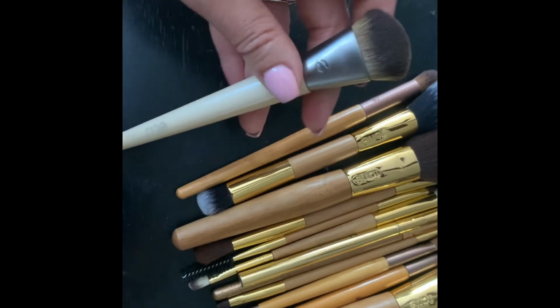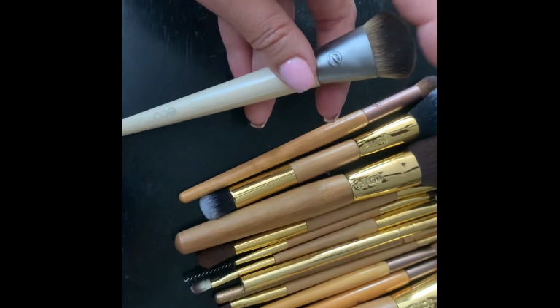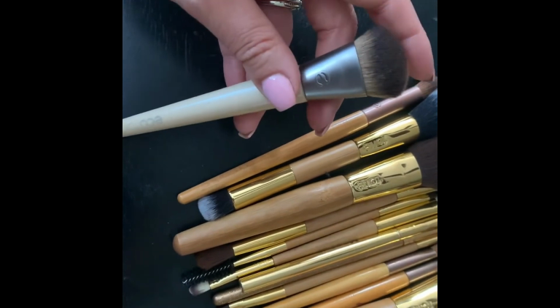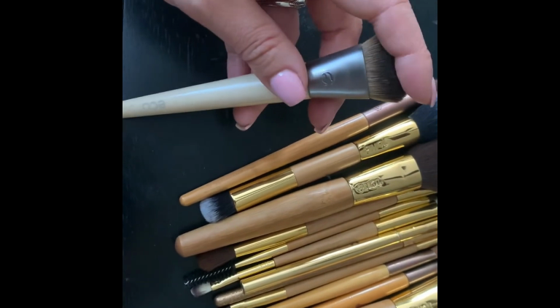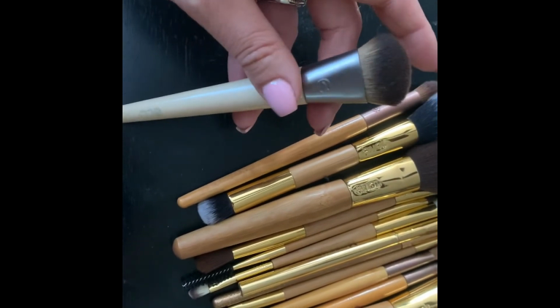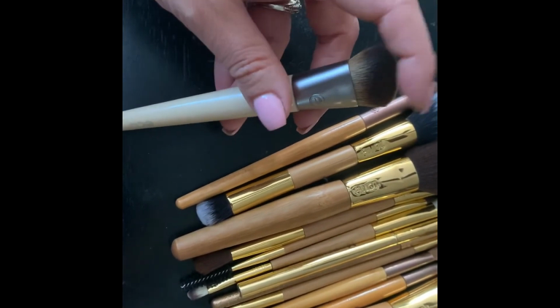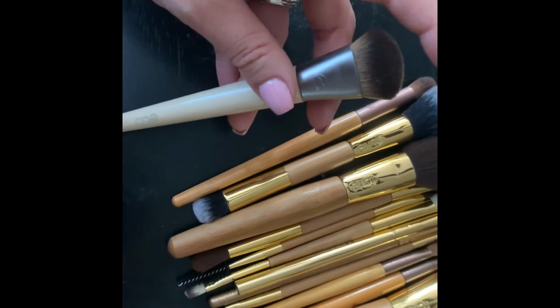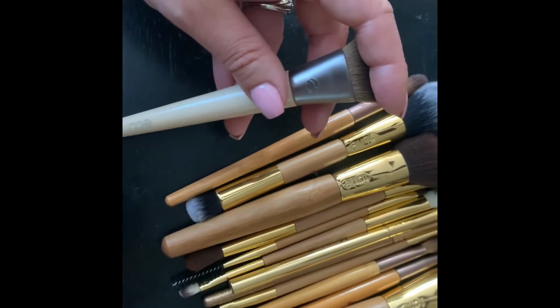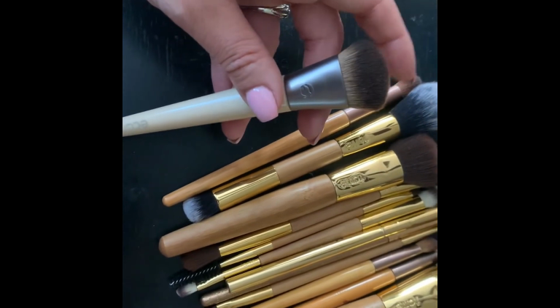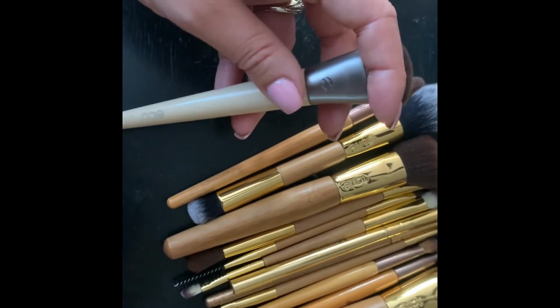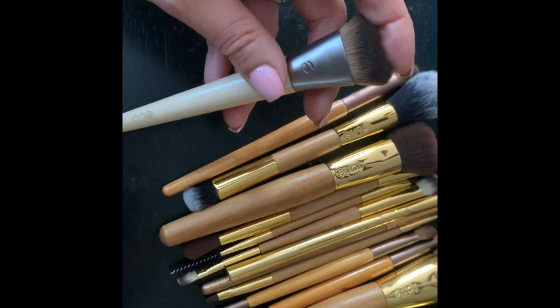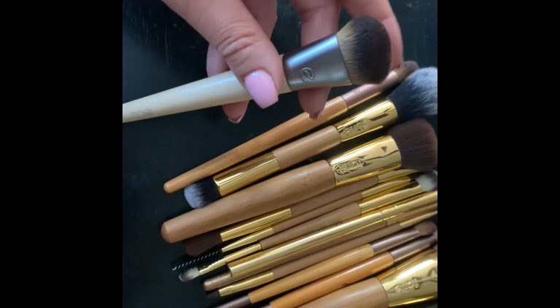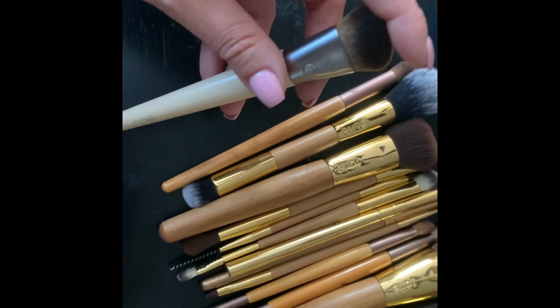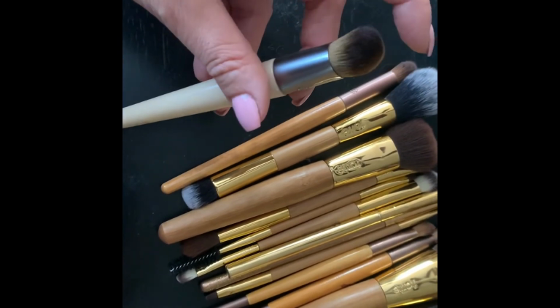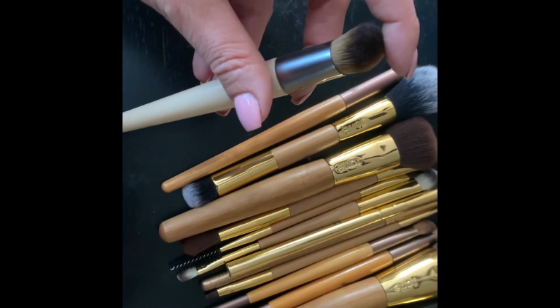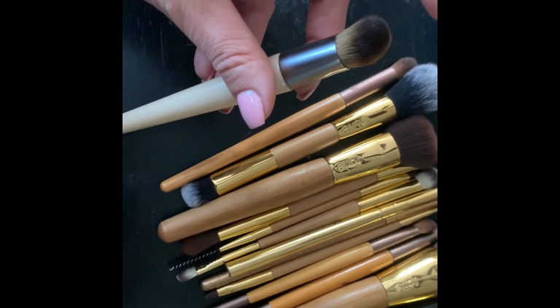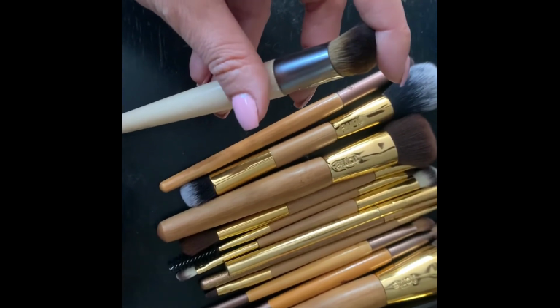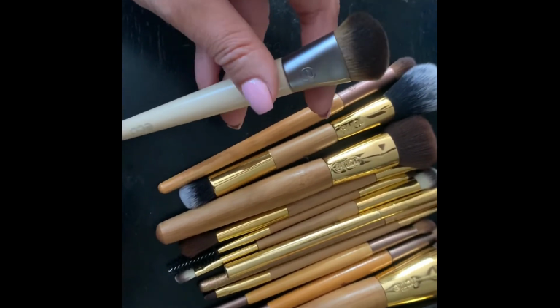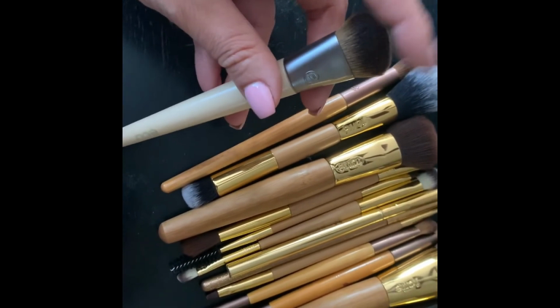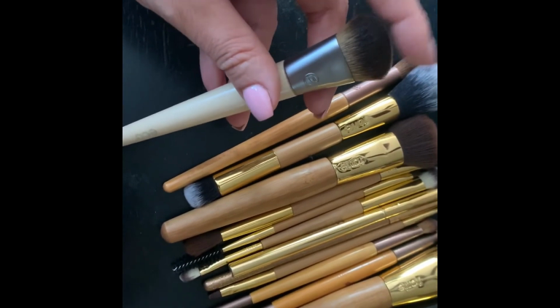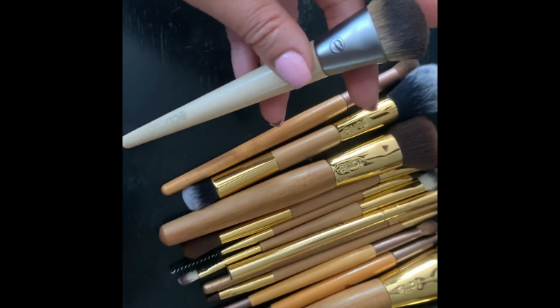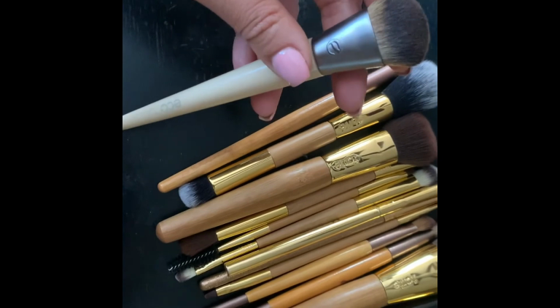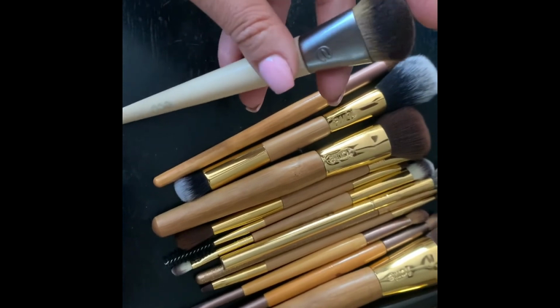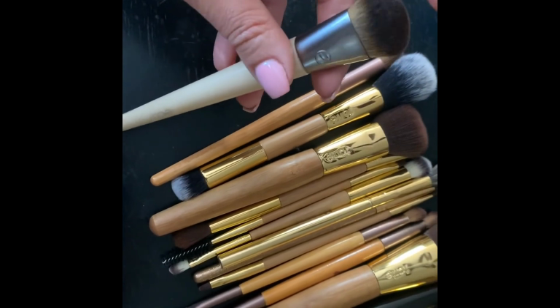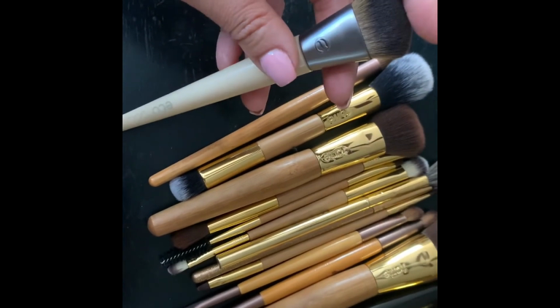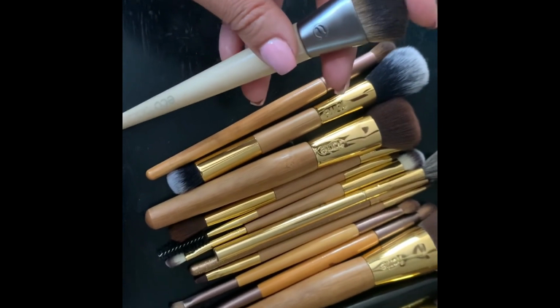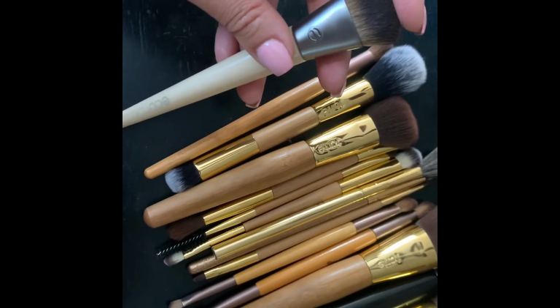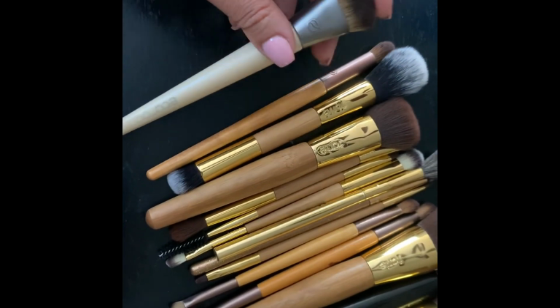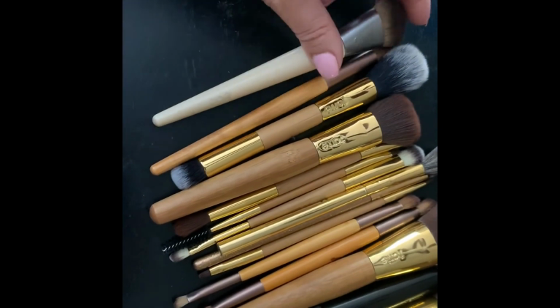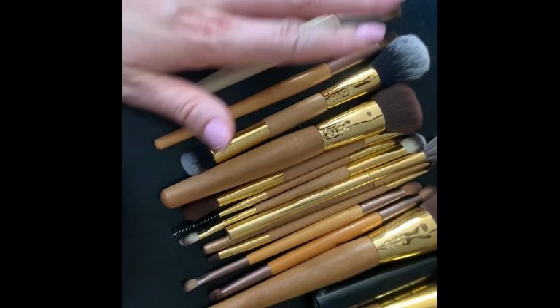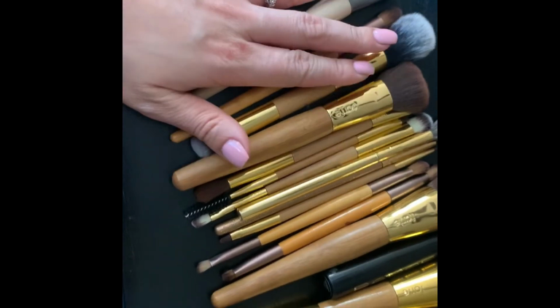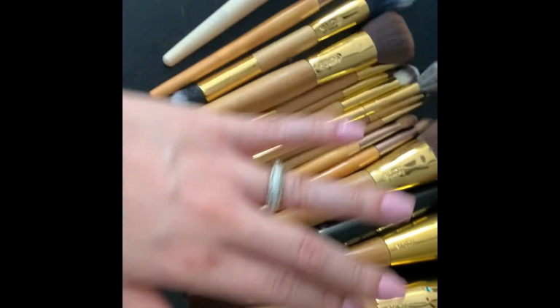The last brush is another Eco Tools brush — it's slanted. I really like this one for blending out concealer under the eye, blending out cream contour or cream blush, and you could also use it to apply foundation. It's really nice.